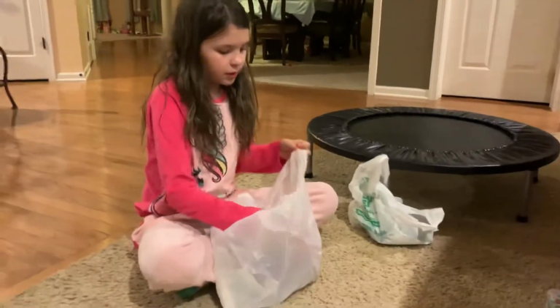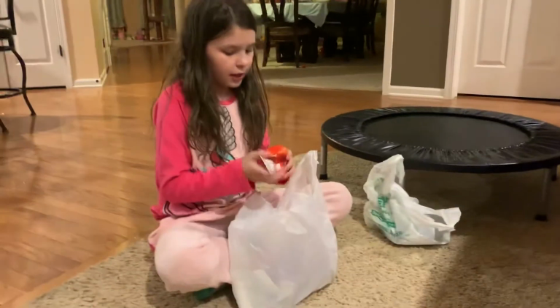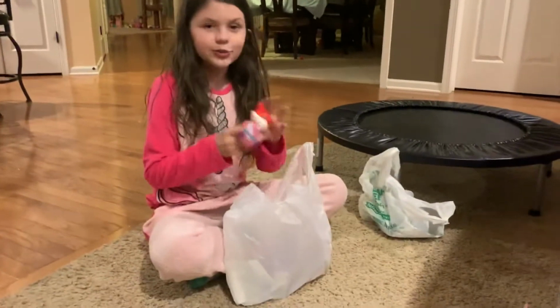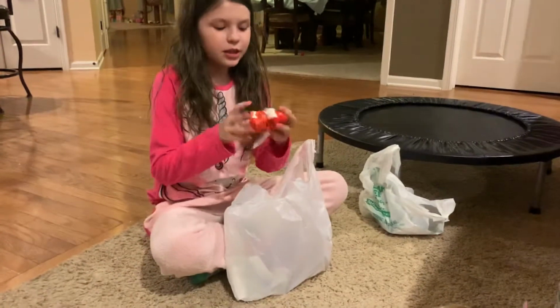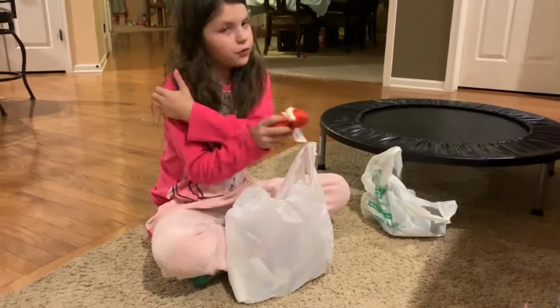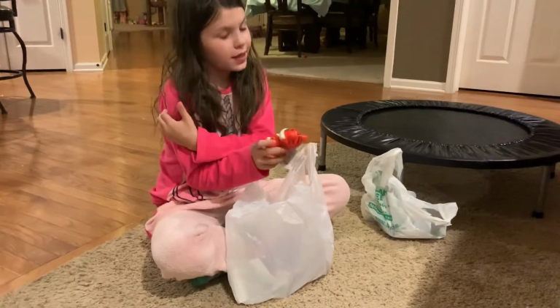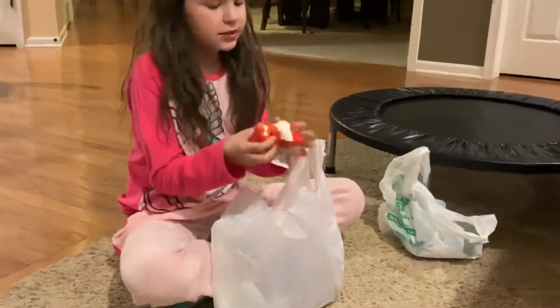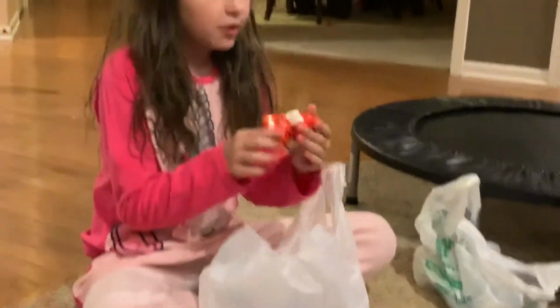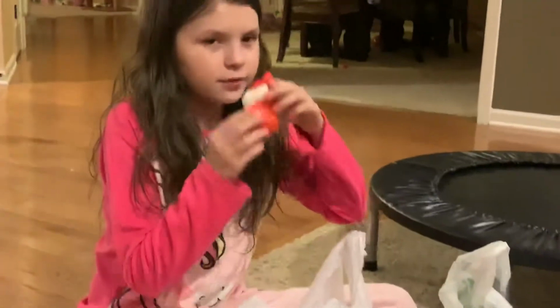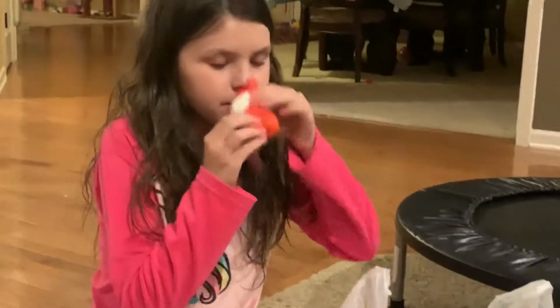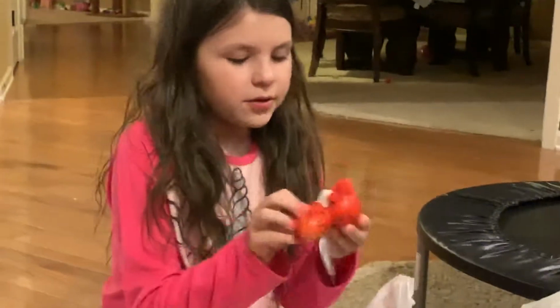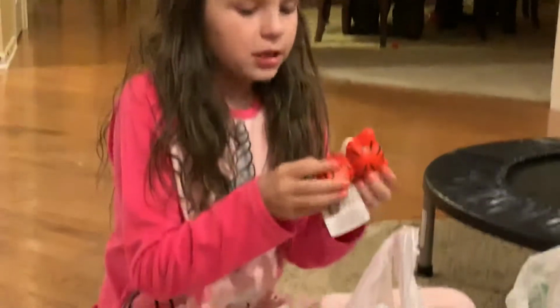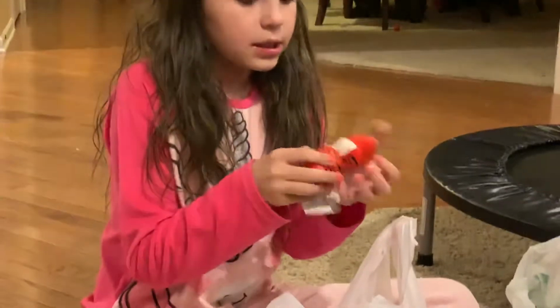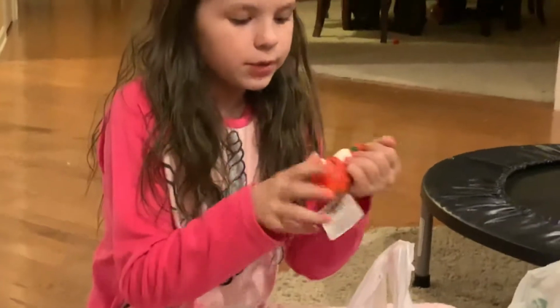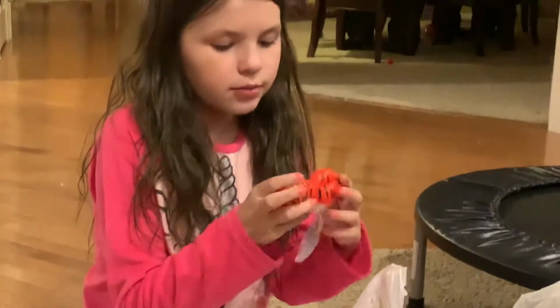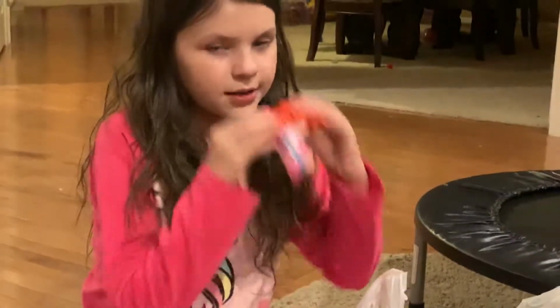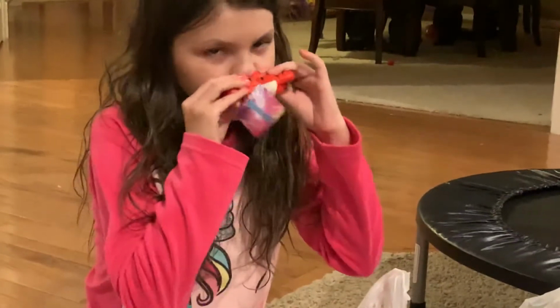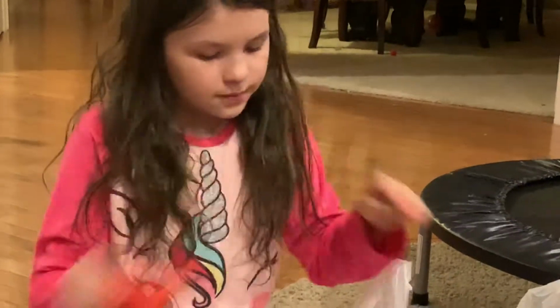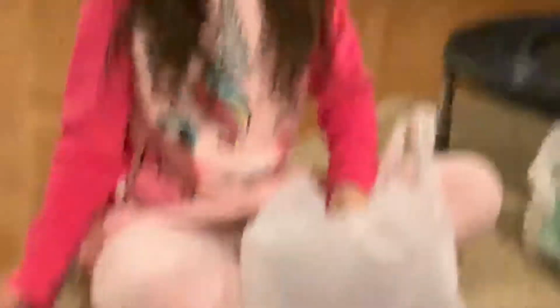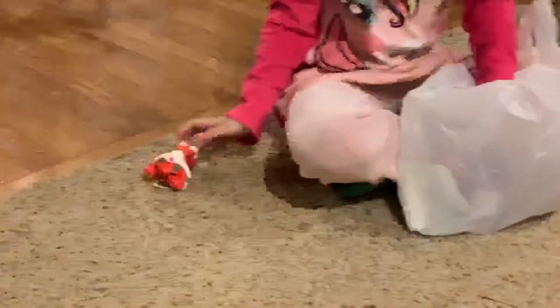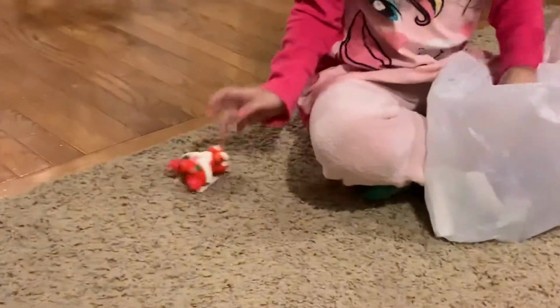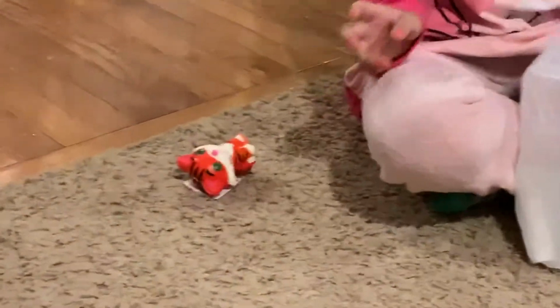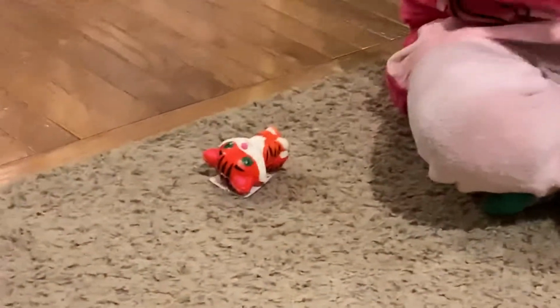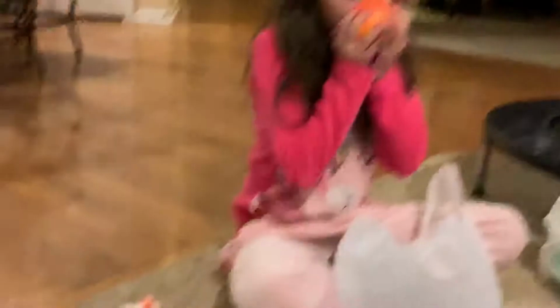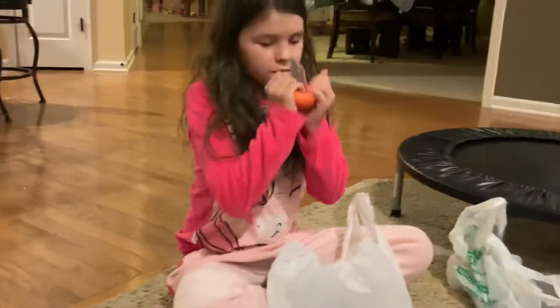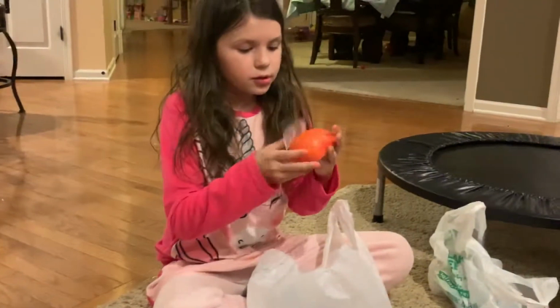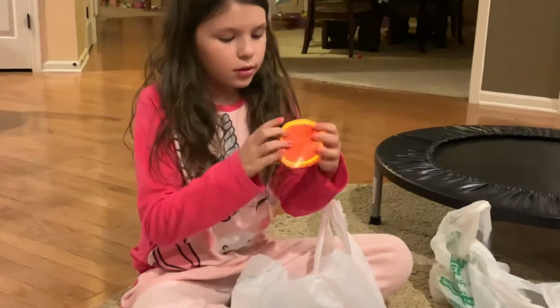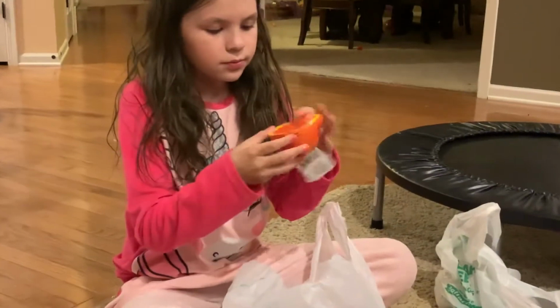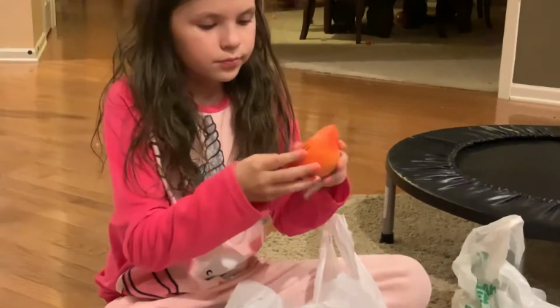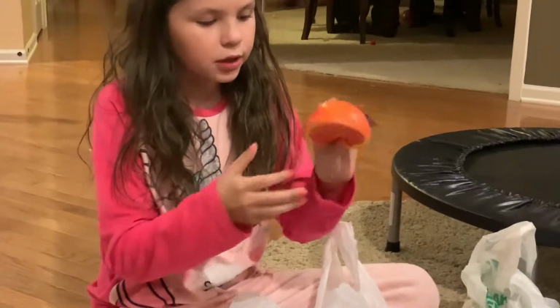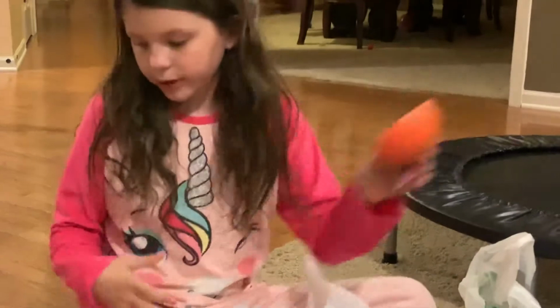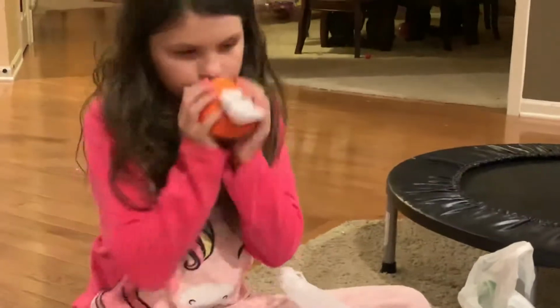They had squishies there so of course we had to get some. They have this cute kitty one — it's pretty slow rising, it's pretty nice. We also got an orange one that looks pretty real.